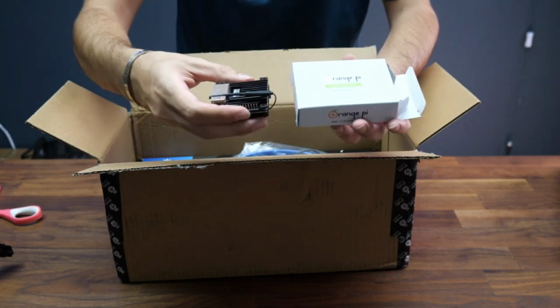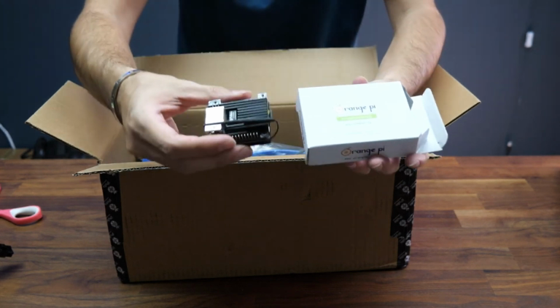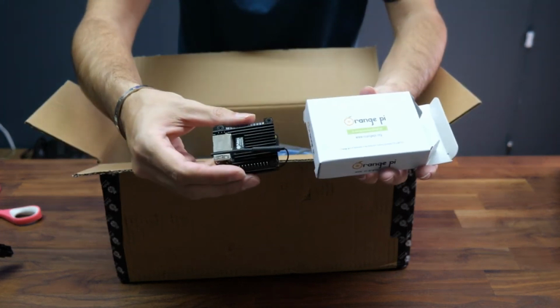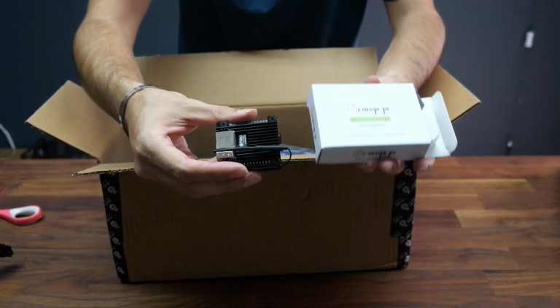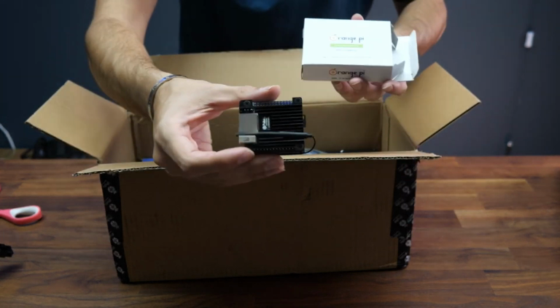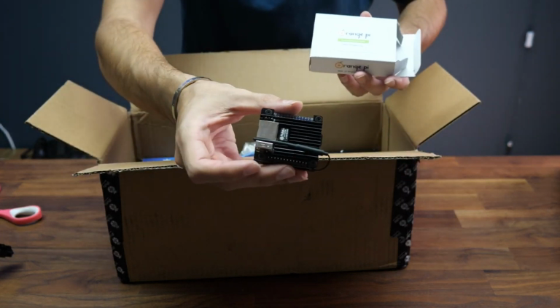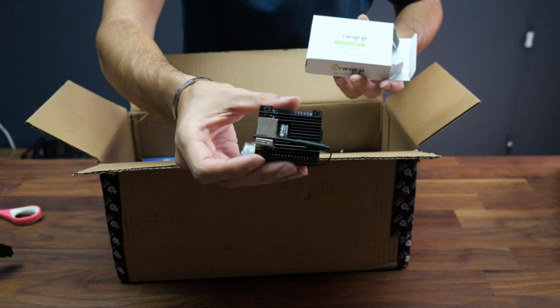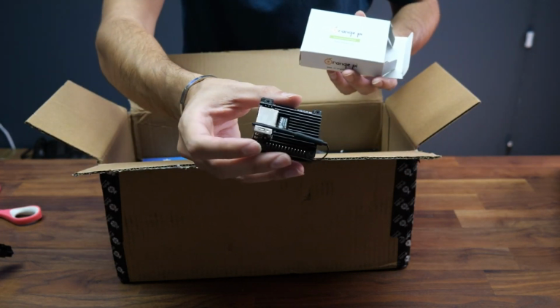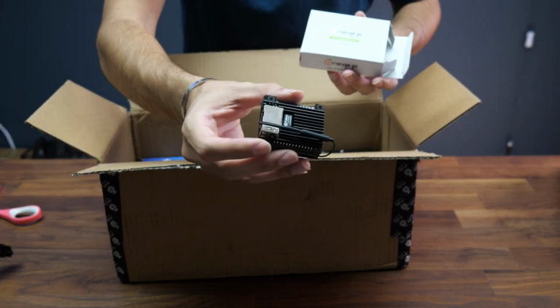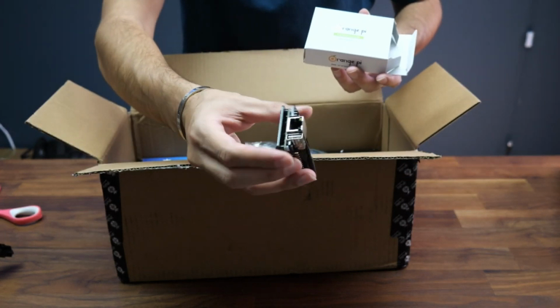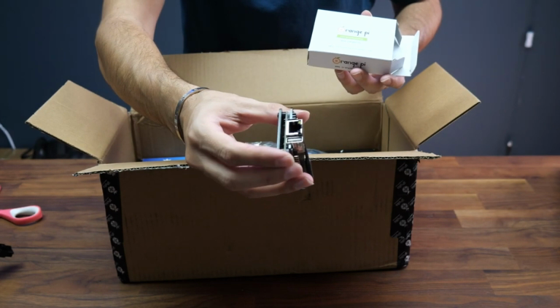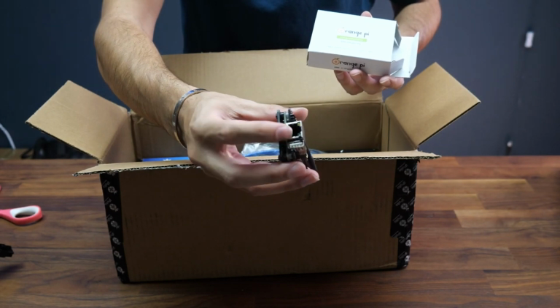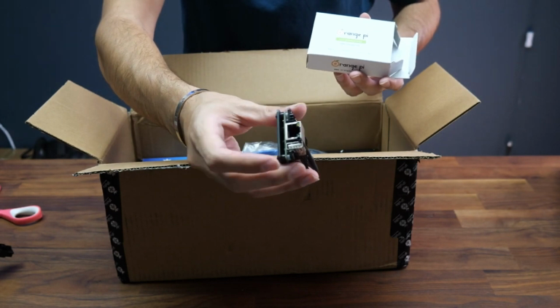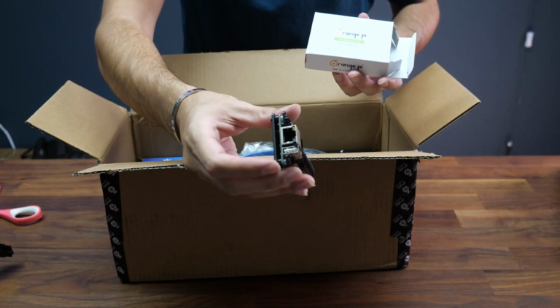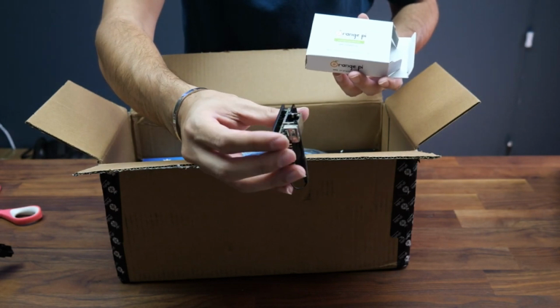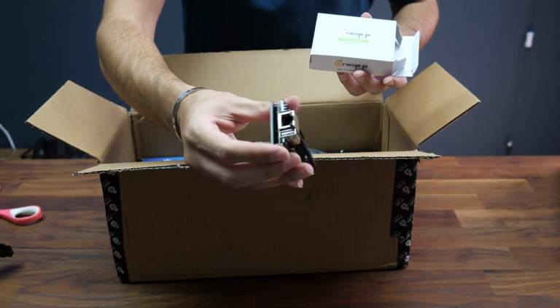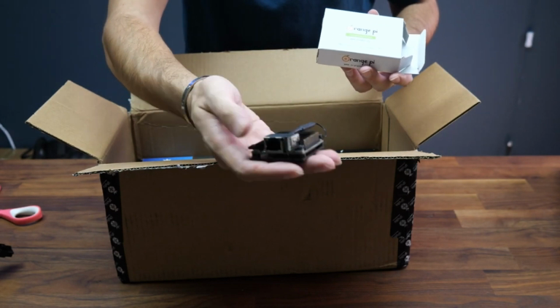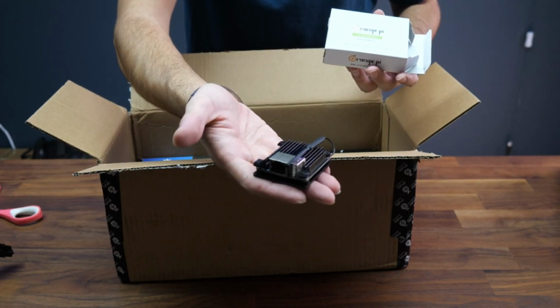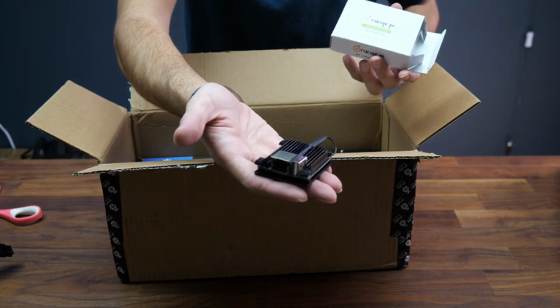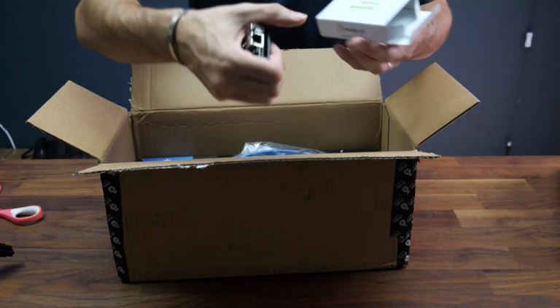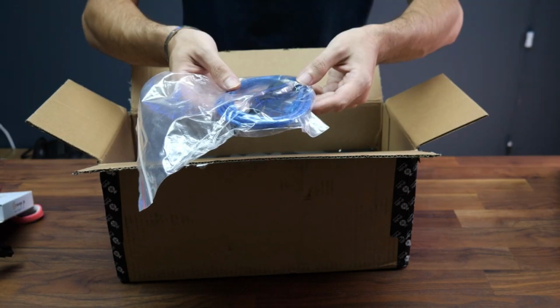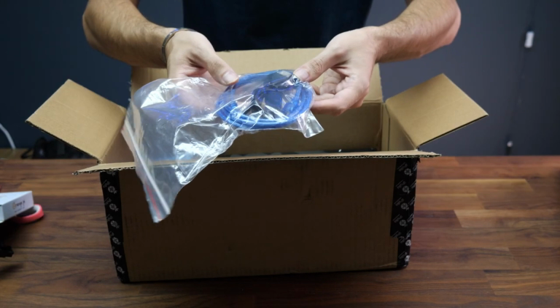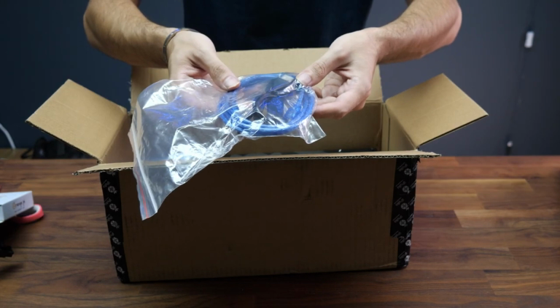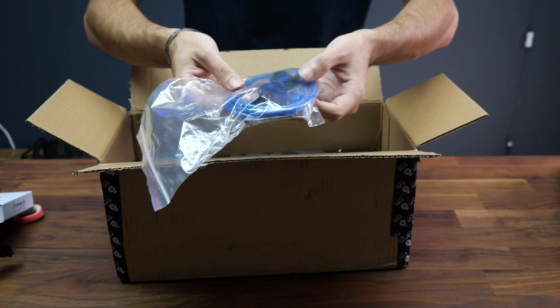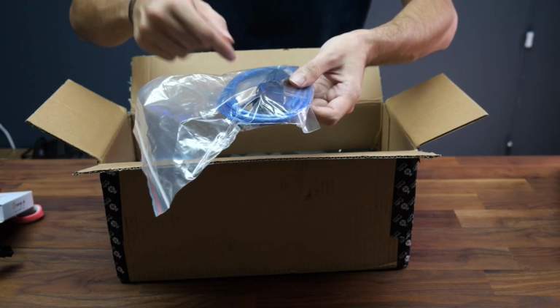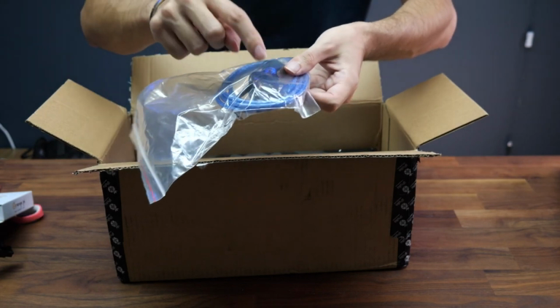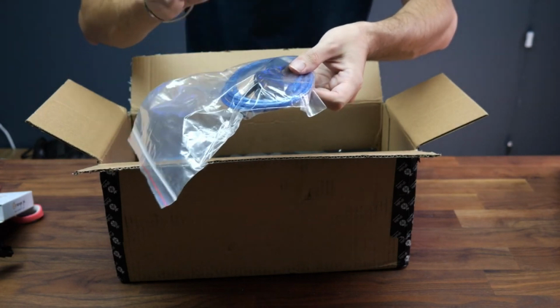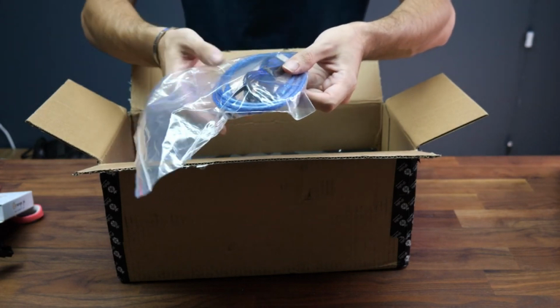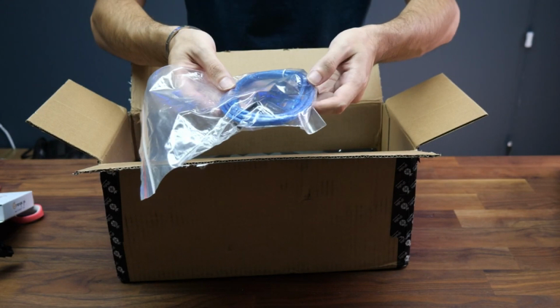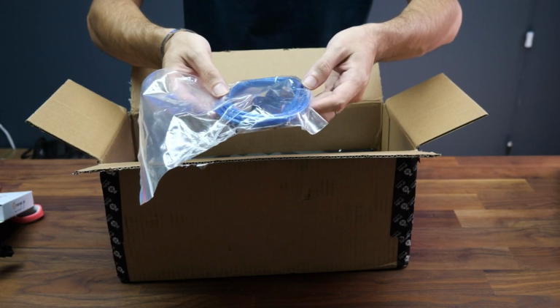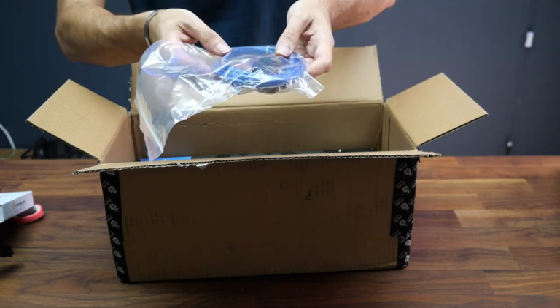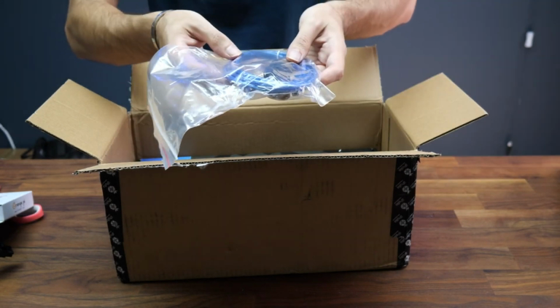It comes with the Orange Pi, which is a small little computer with Wi-Fi and Ethernet, so you can run it on its own using this. You get a USB to plug it in and you also get another USB to power up the Orange Pi.